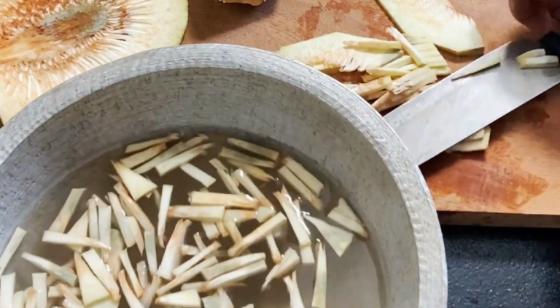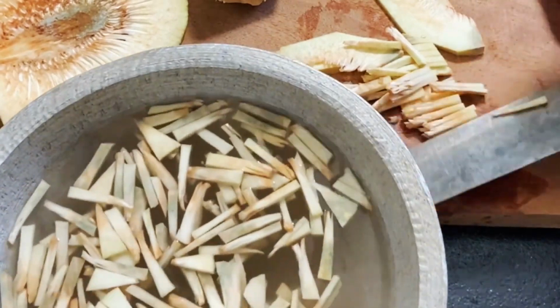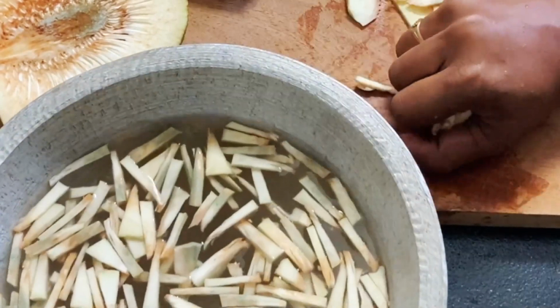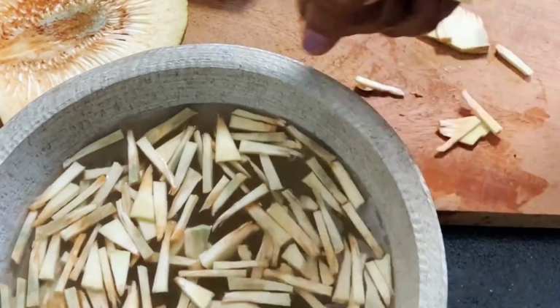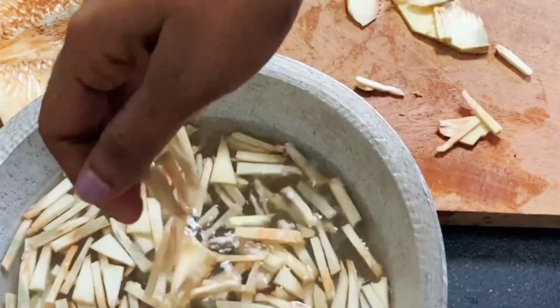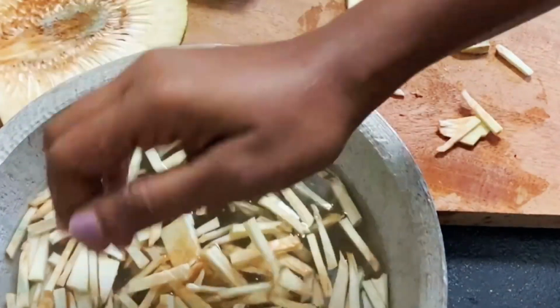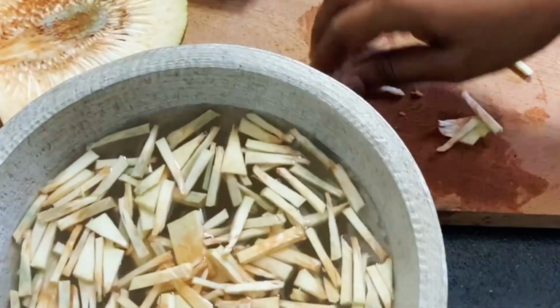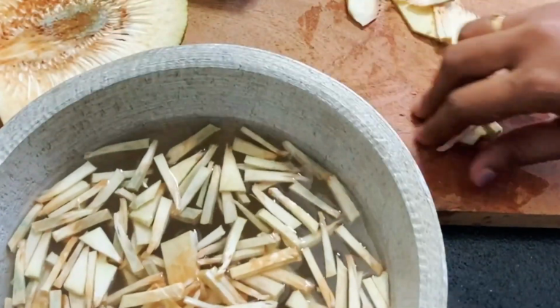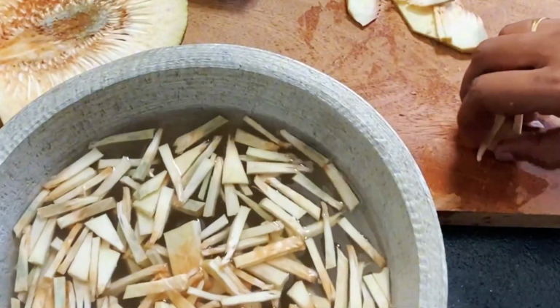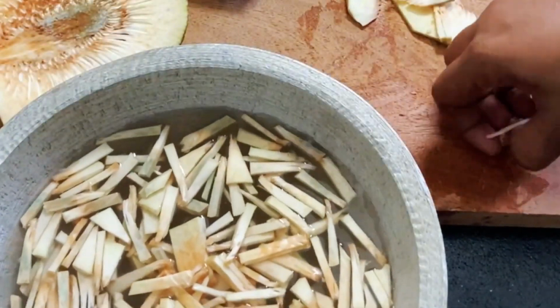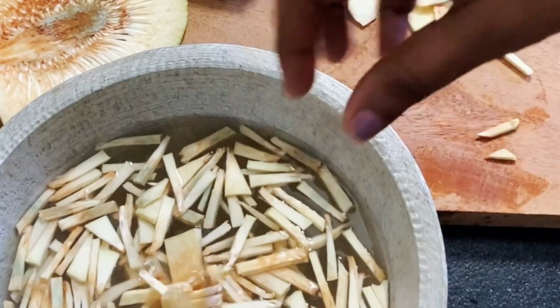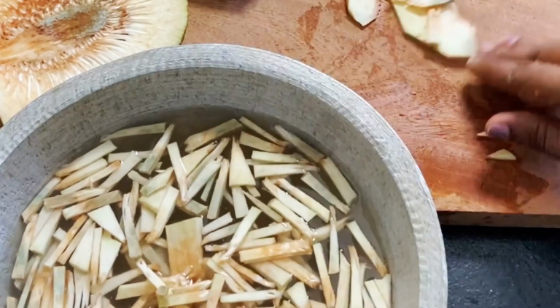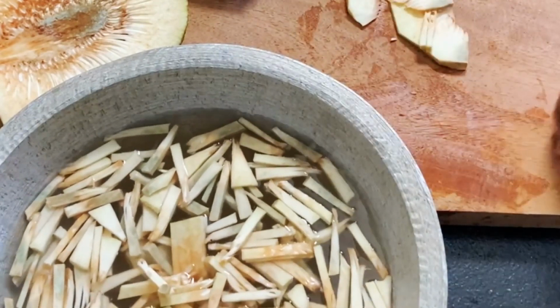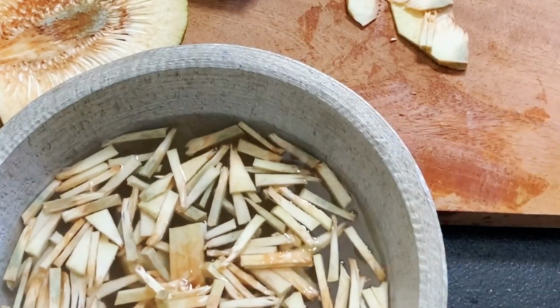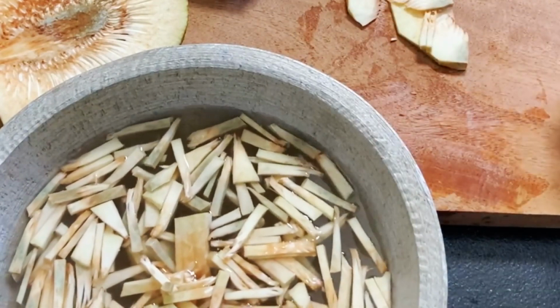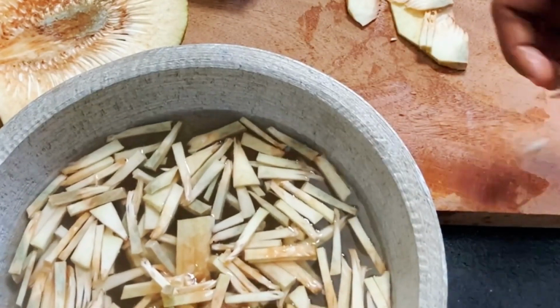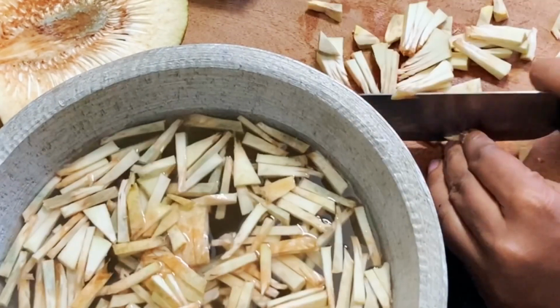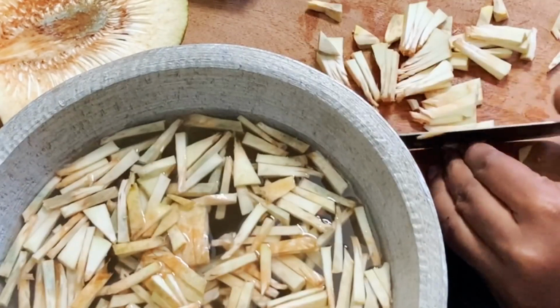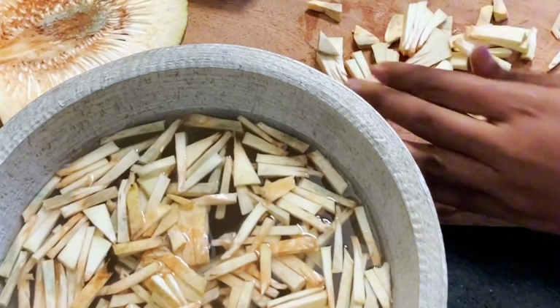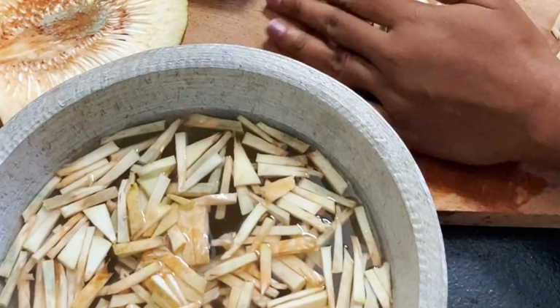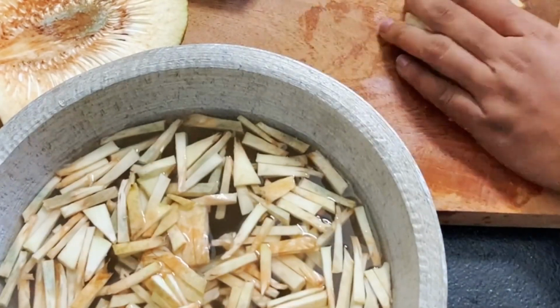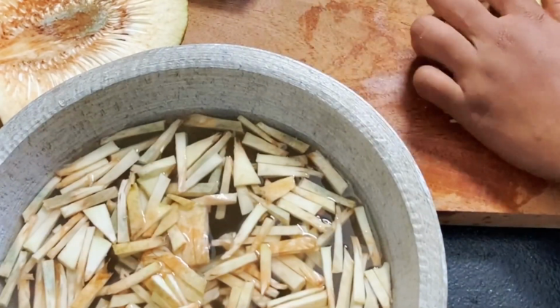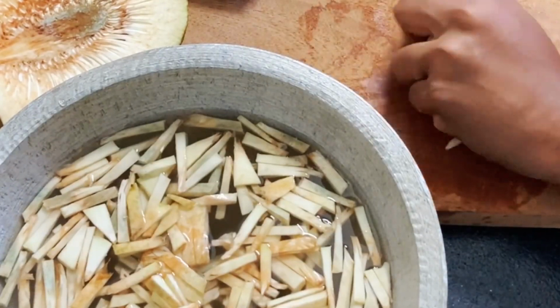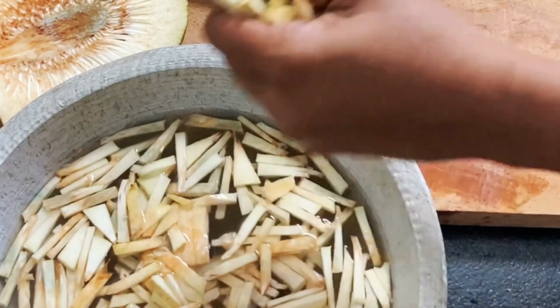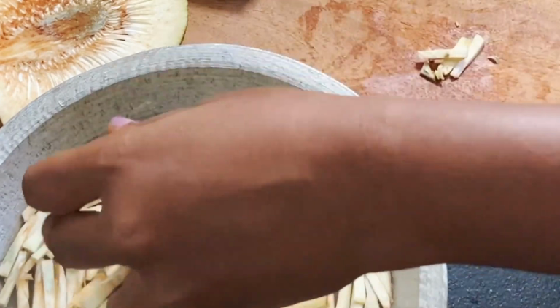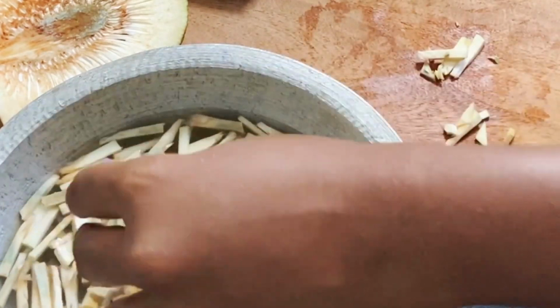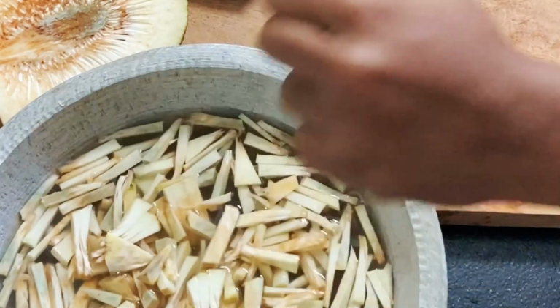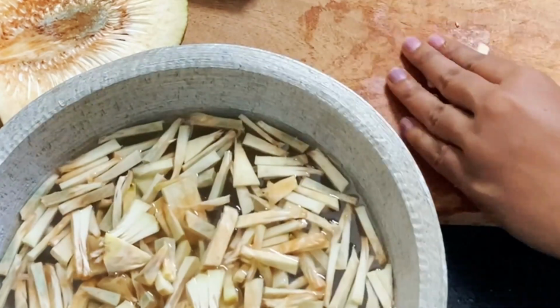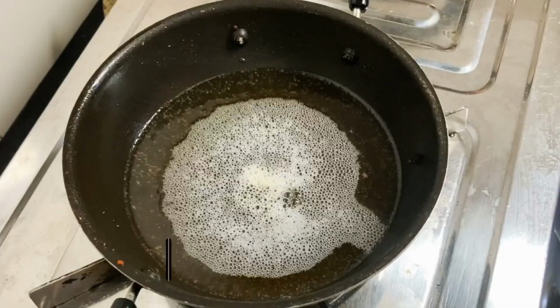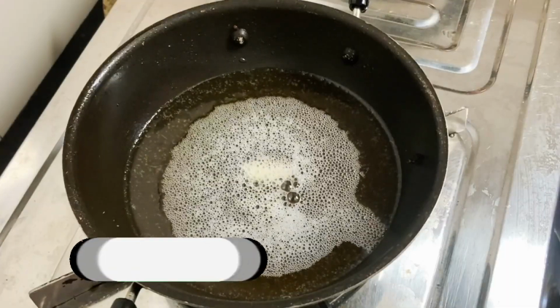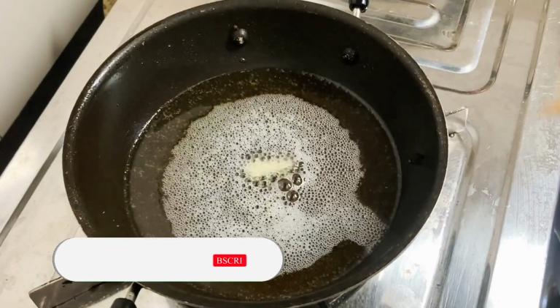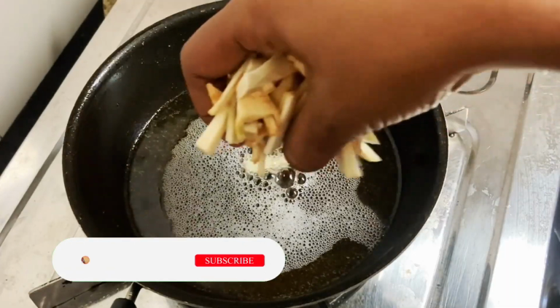The first step is to make a piece of dough and shape it. This is the first piece. If you have the dough, you can use it now.